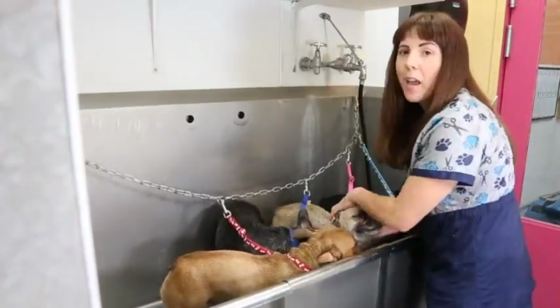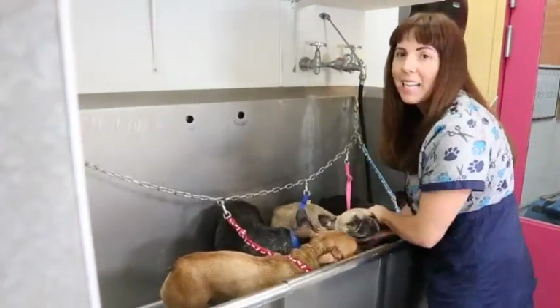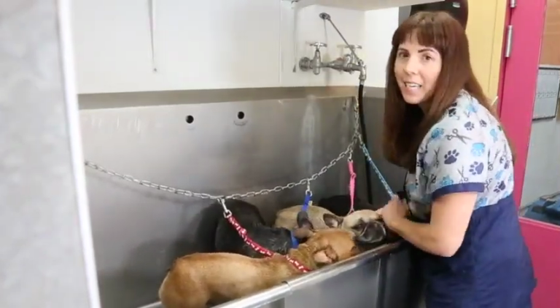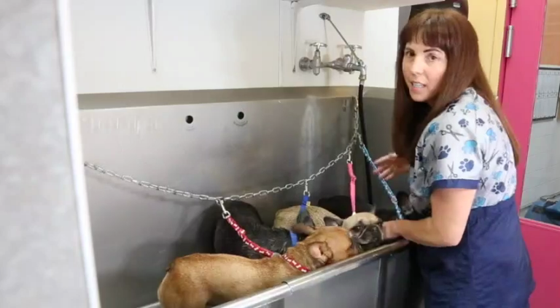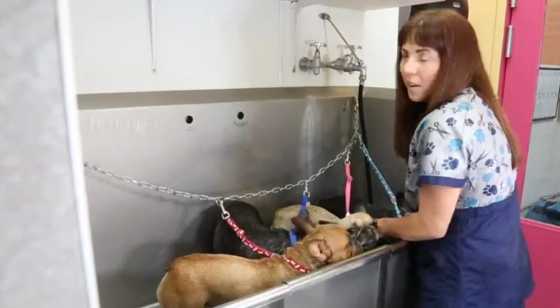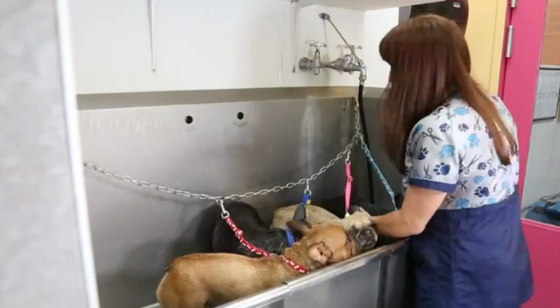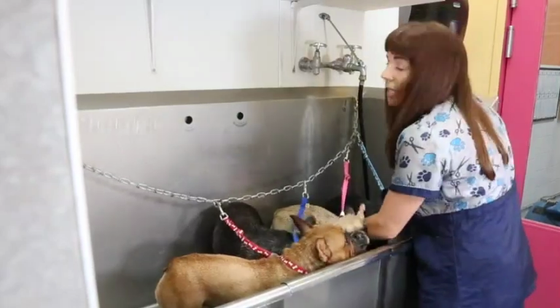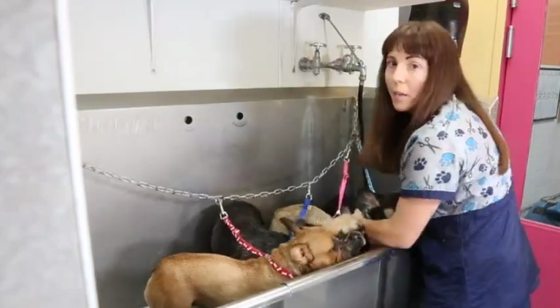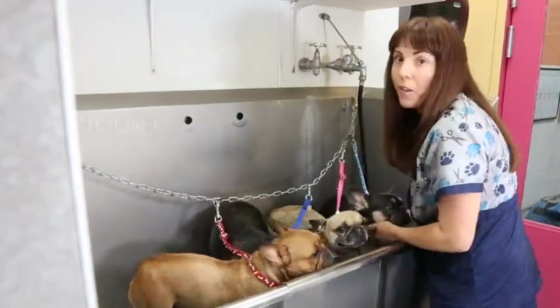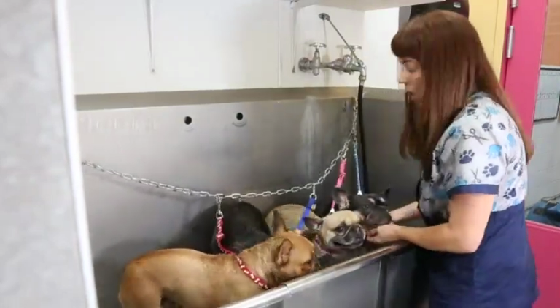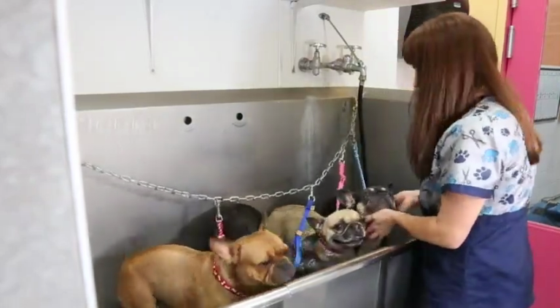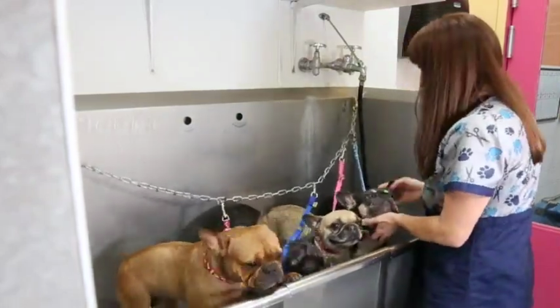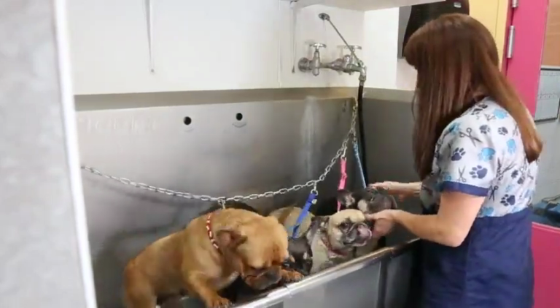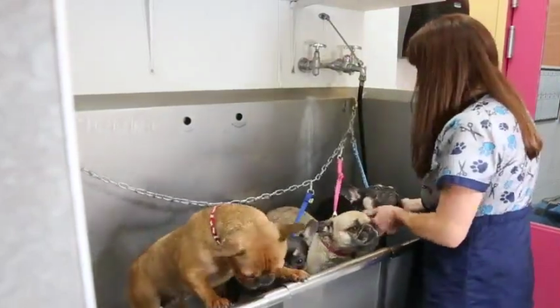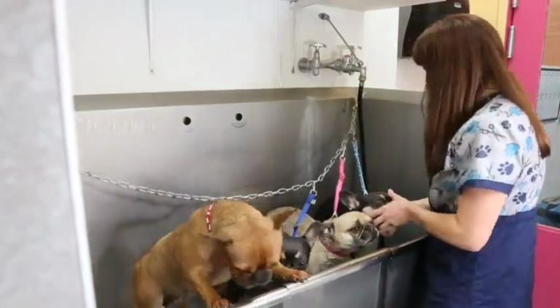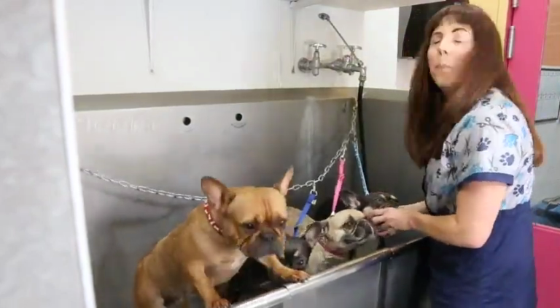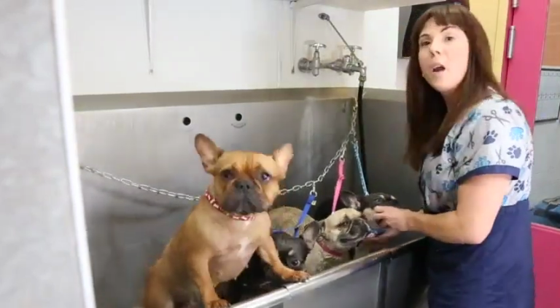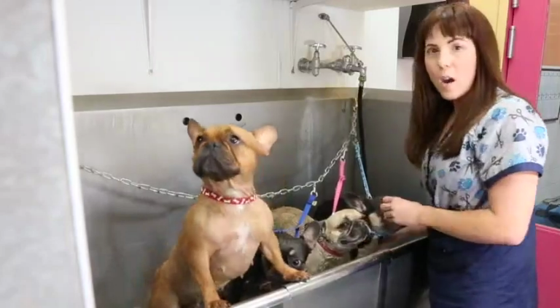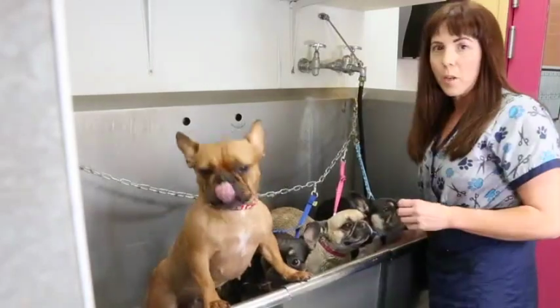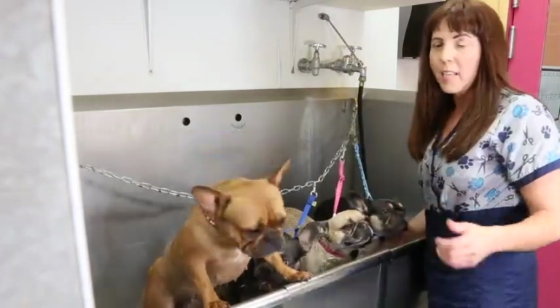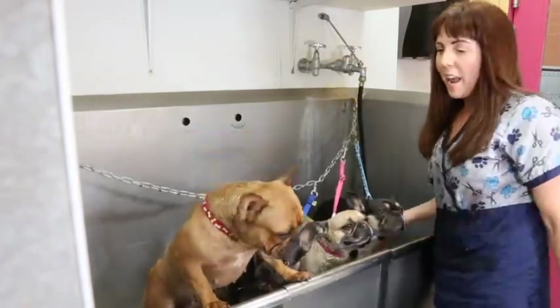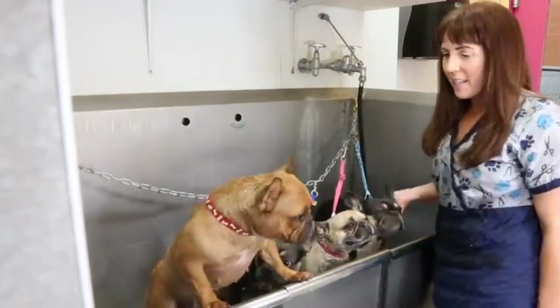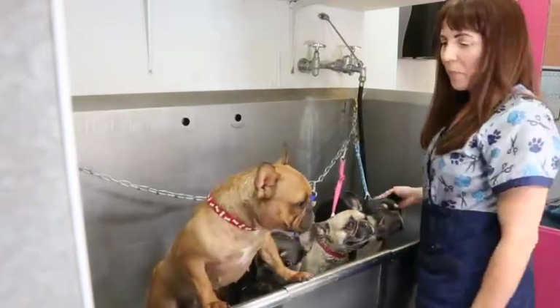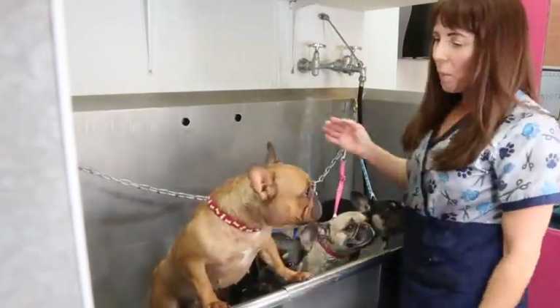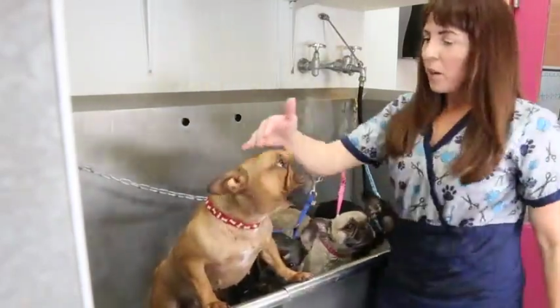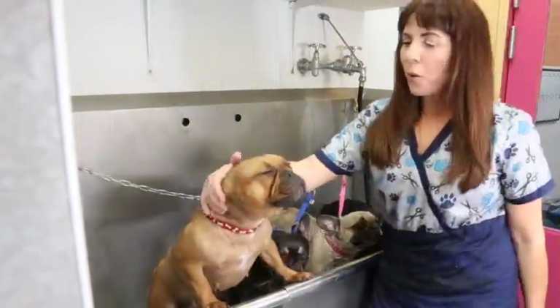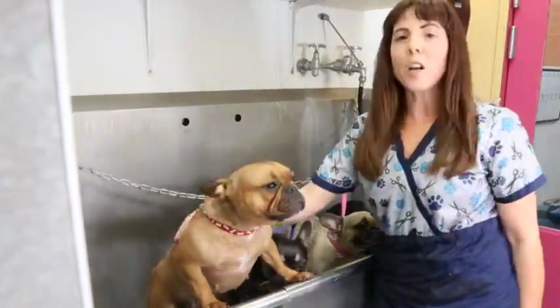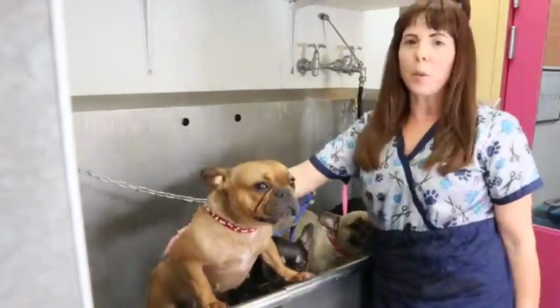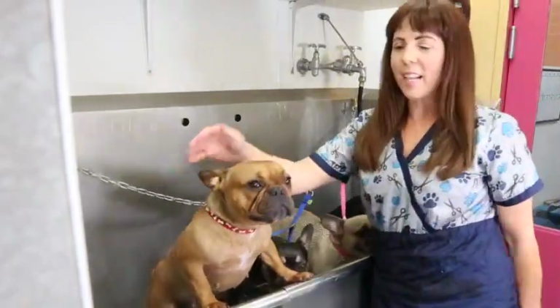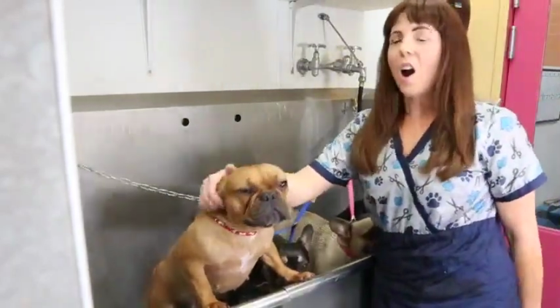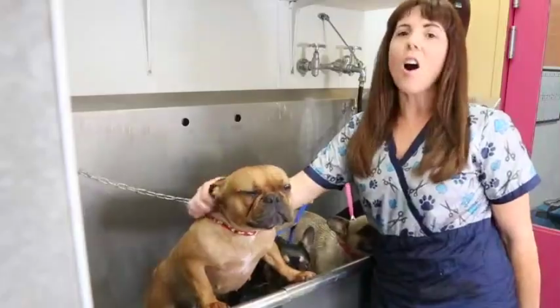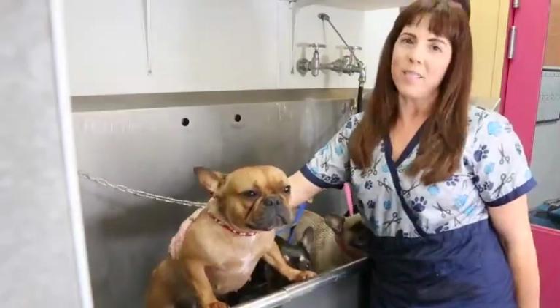Throwing all that plastic into the landfill really didn't make me feel very good, so I decided to develop a washable kind — and Karma Approved washable pee pads are awesome.